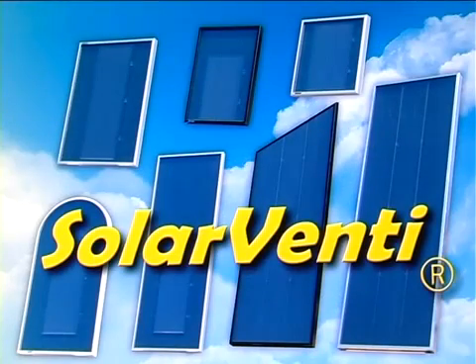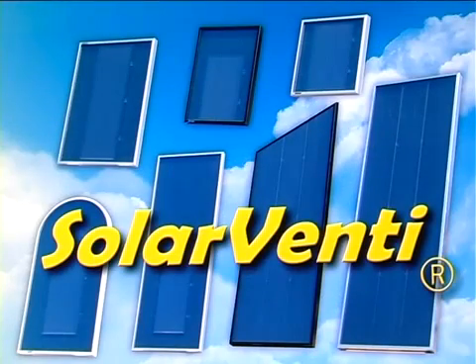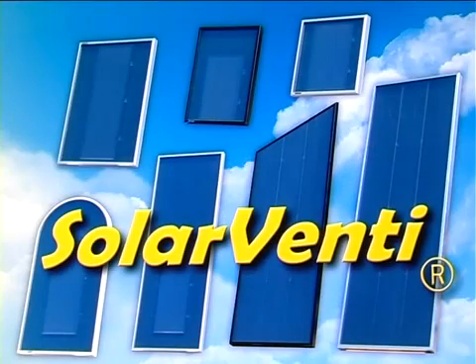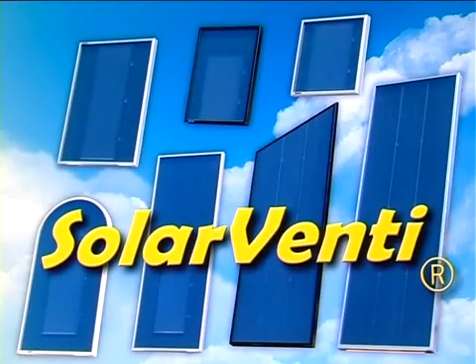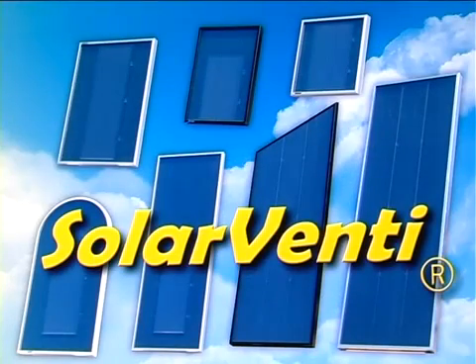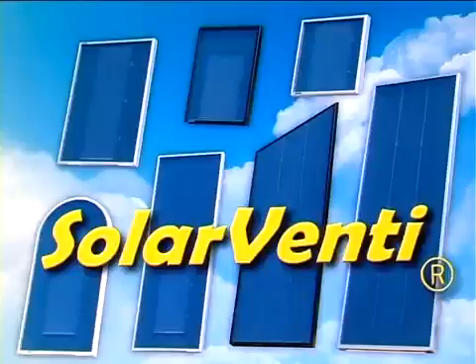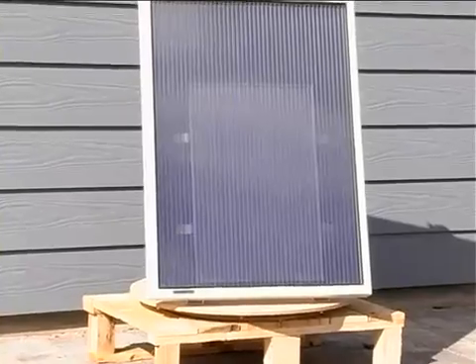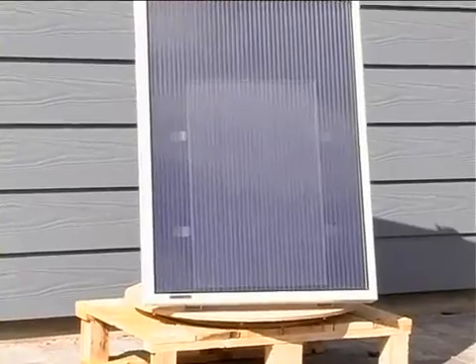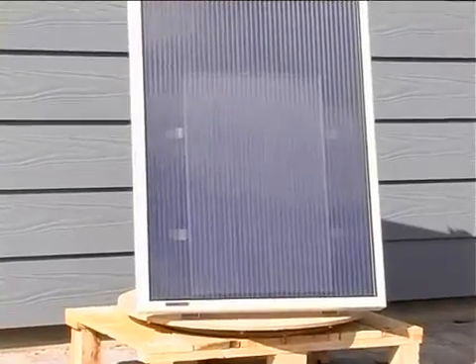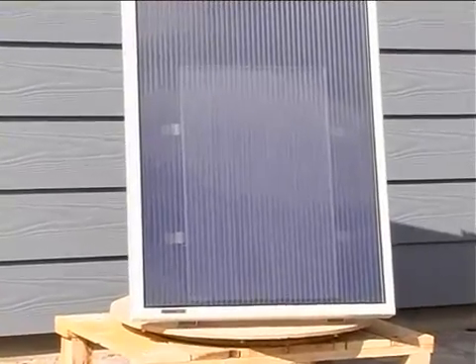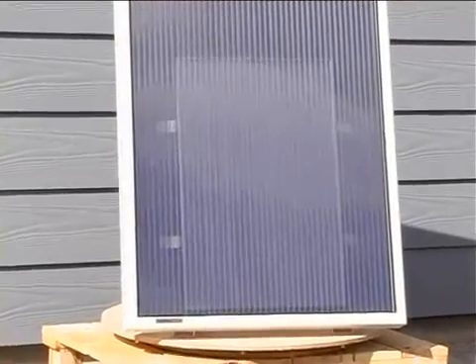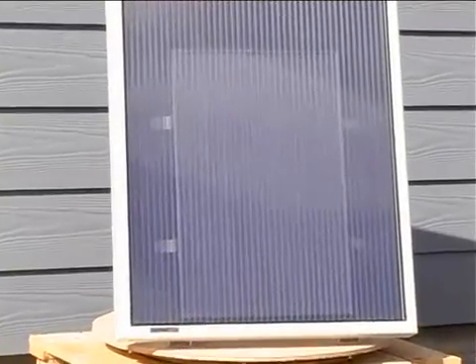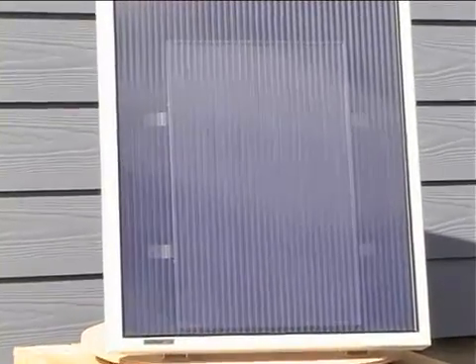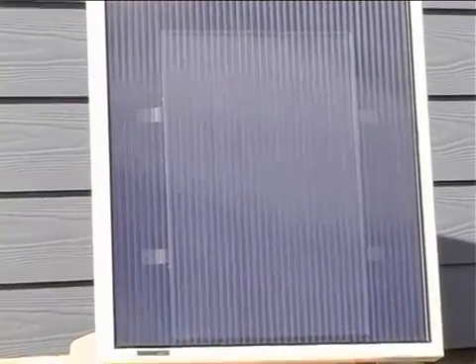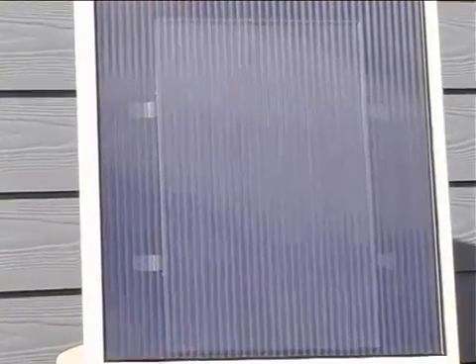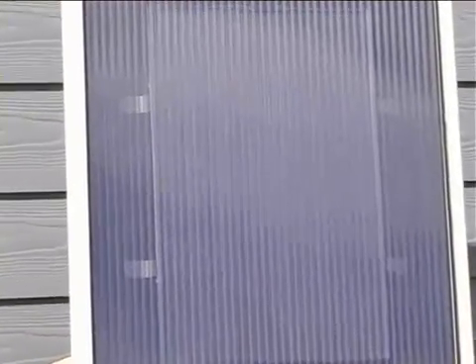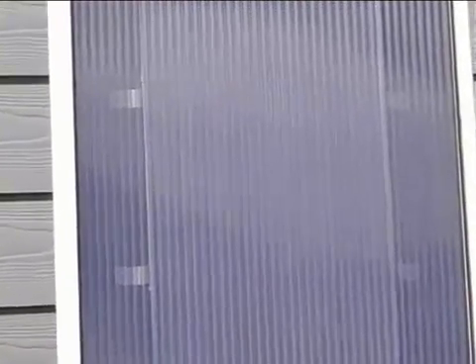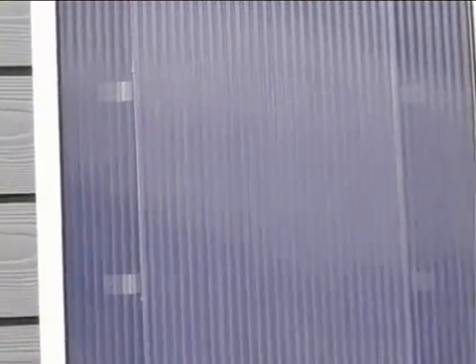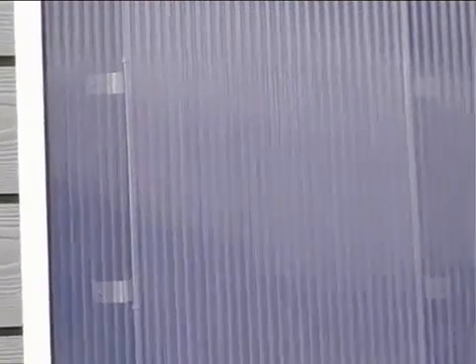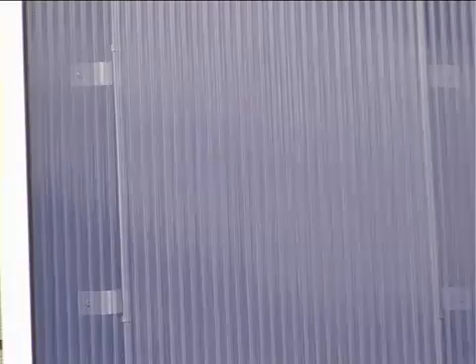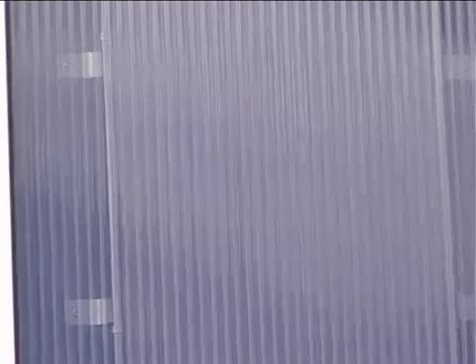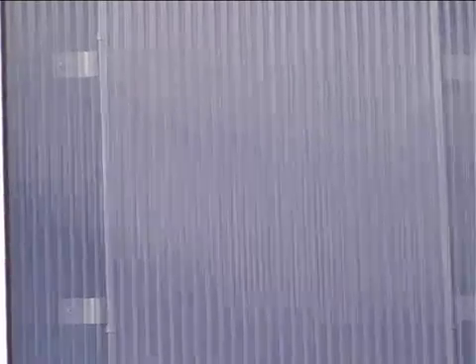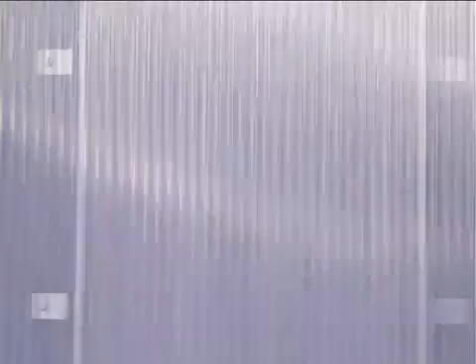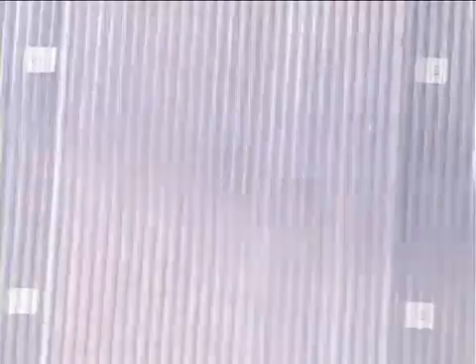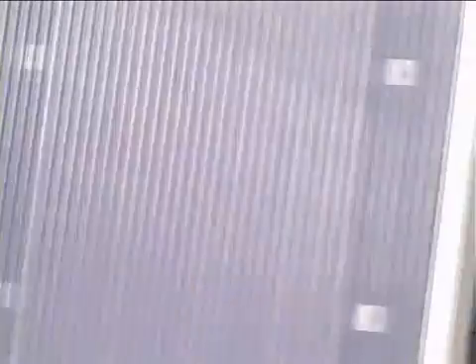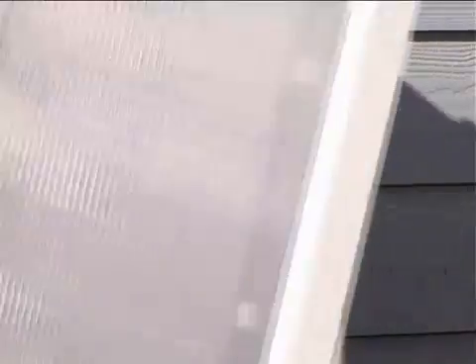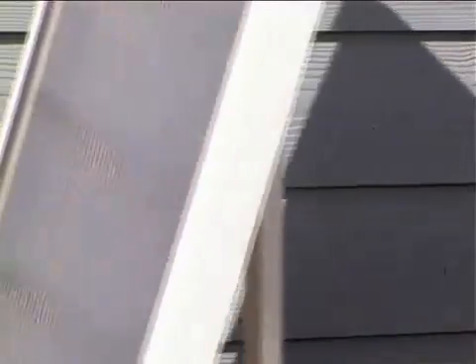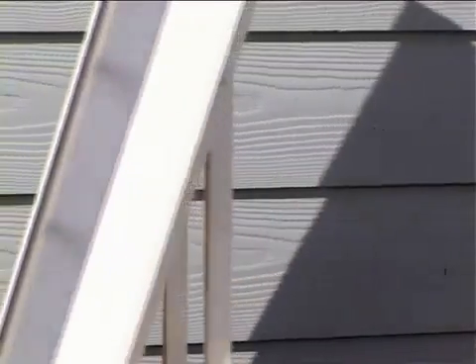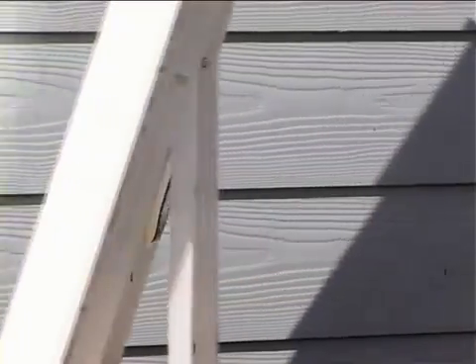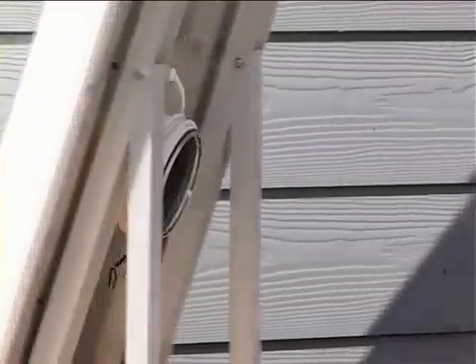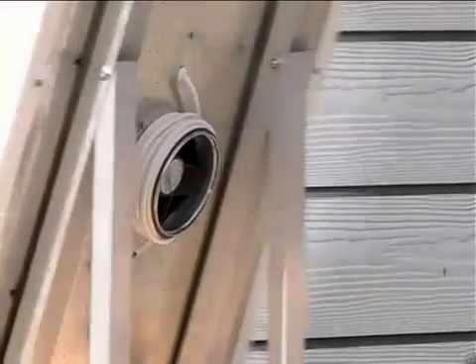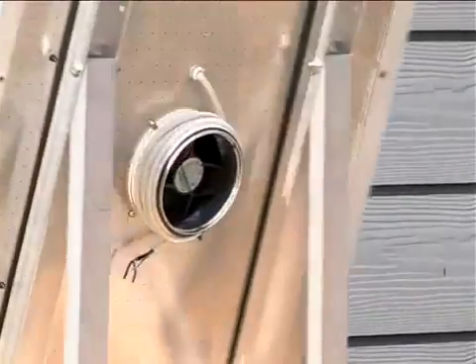Solaventi solar air collectors bring ventilation, dehumidification and a heat surplus to your house, cottage, cellar or container, completely solar powered and running with no costs.